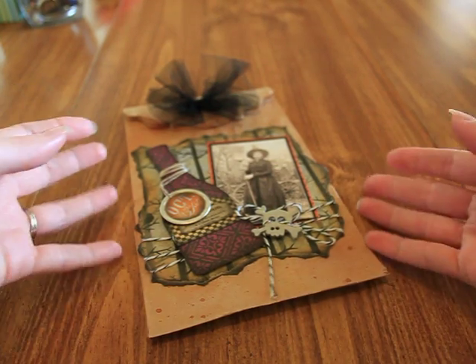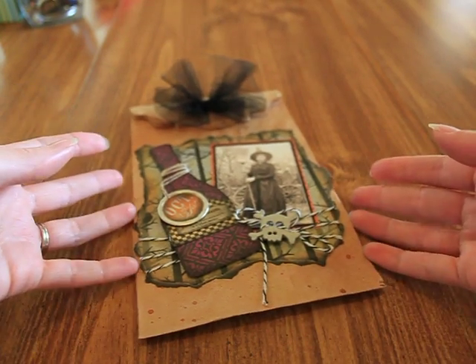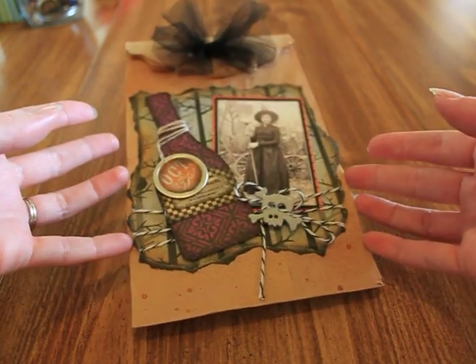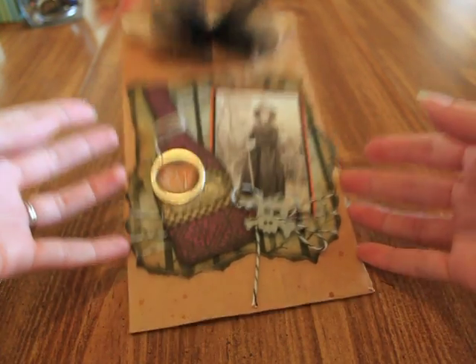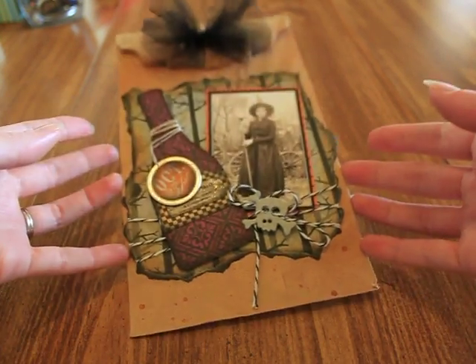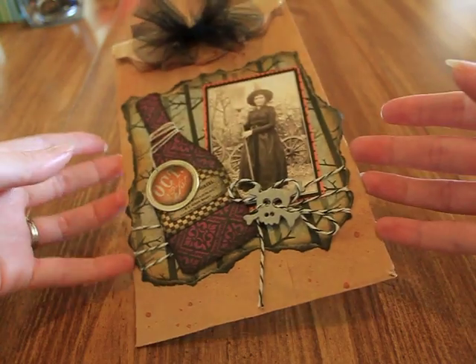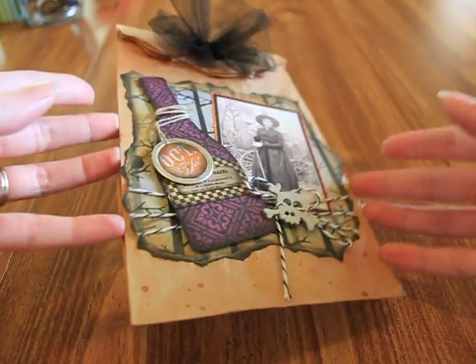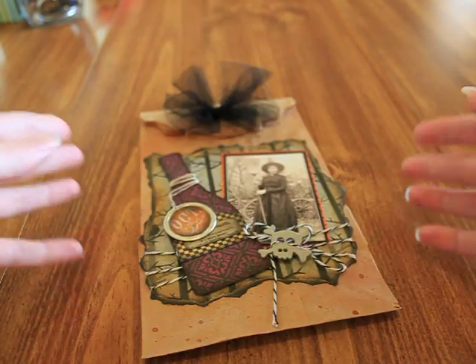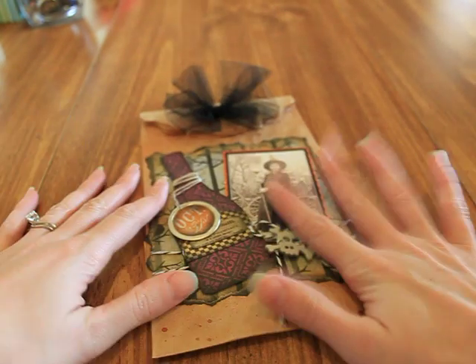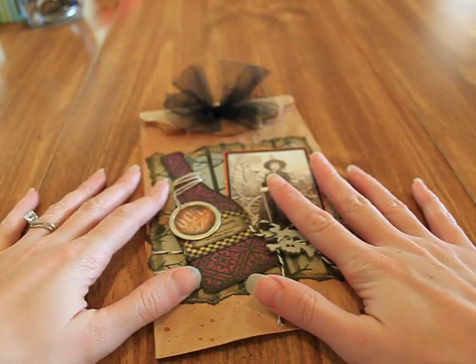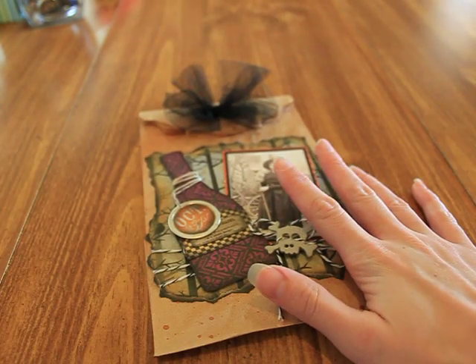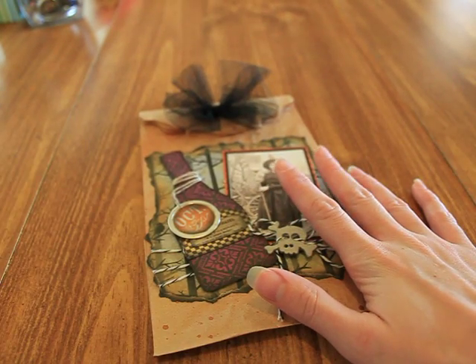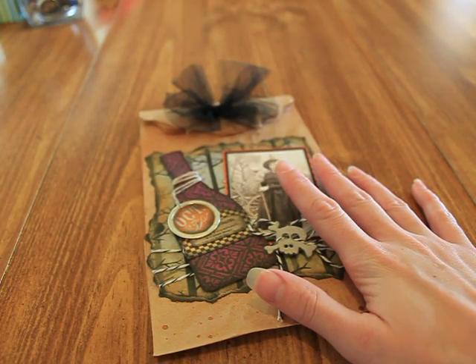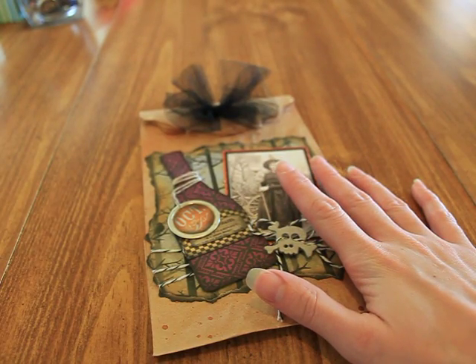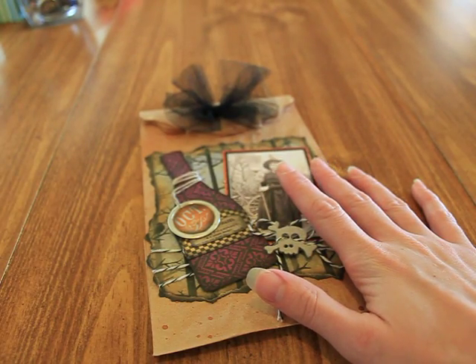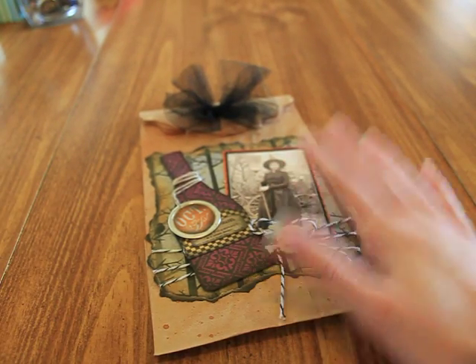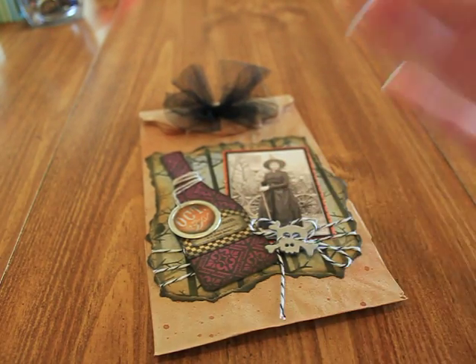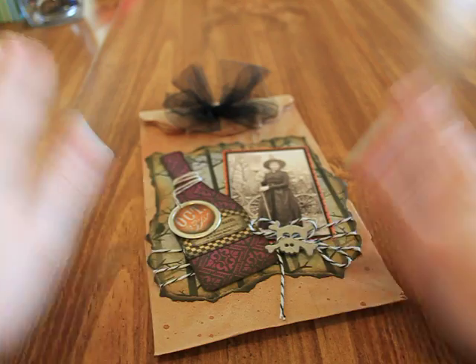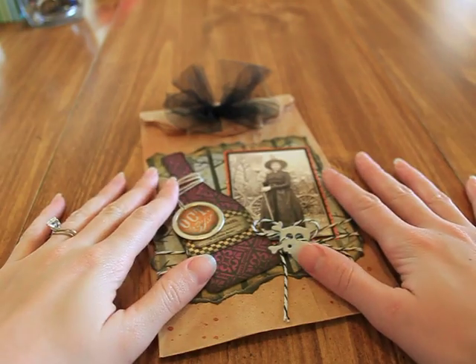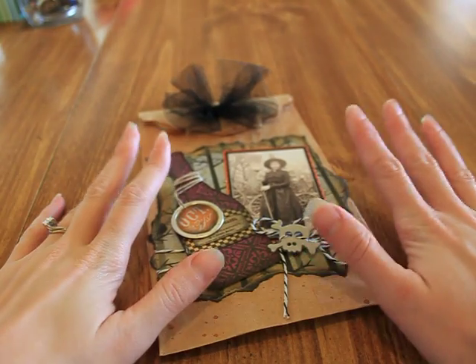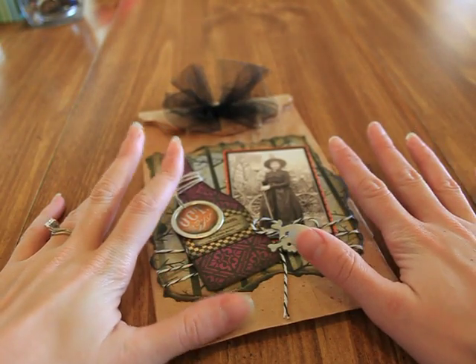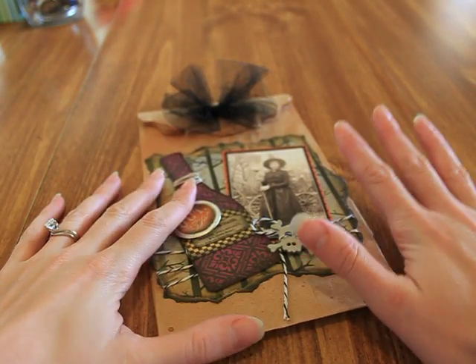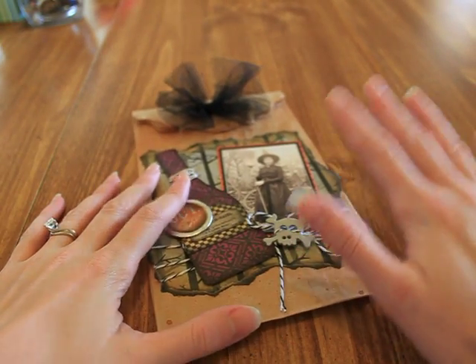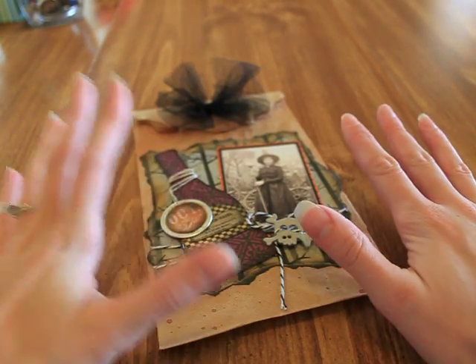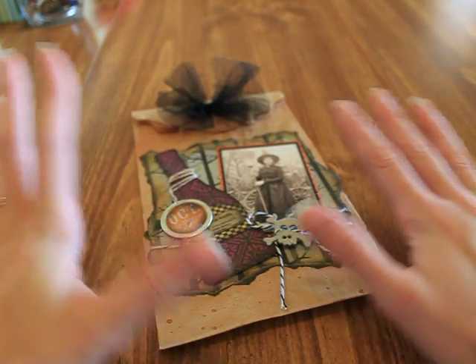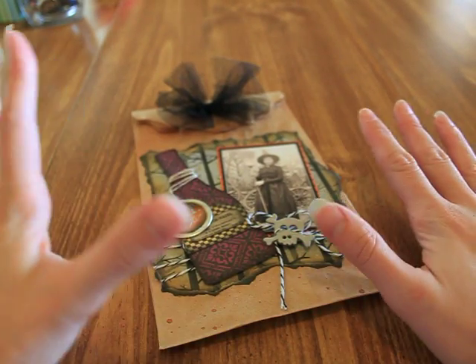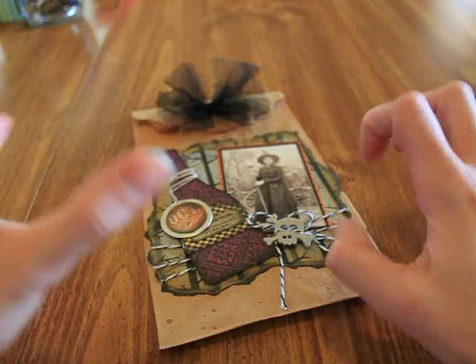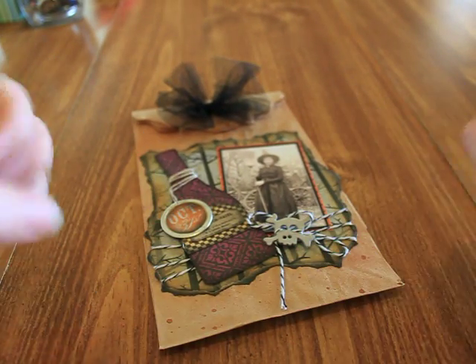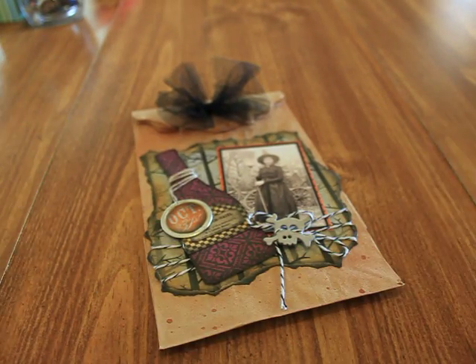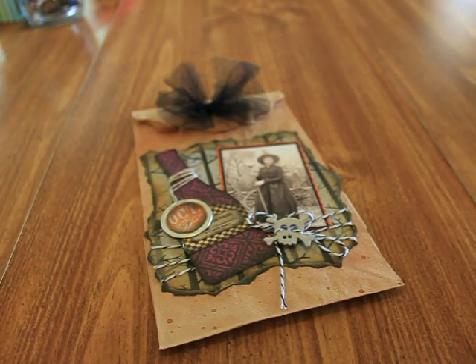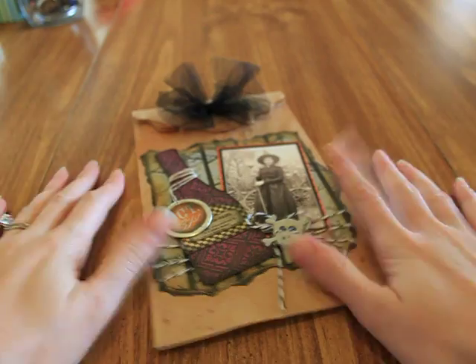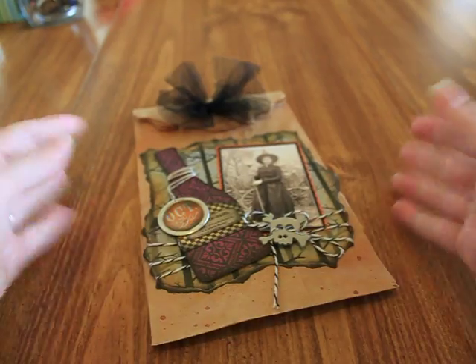Anyways, let me get back to the swaps. I only did two because of what was going on in my life, but these were the two that I wanted to do for my healing process.